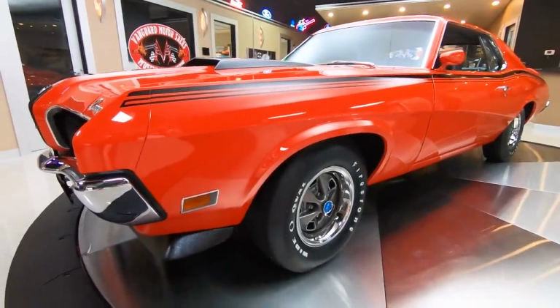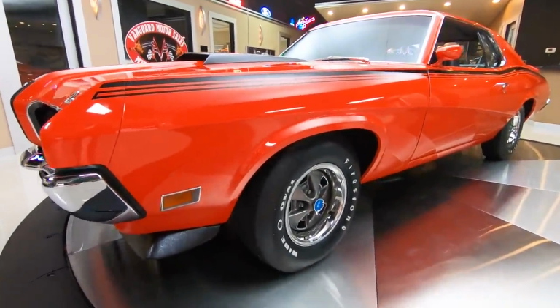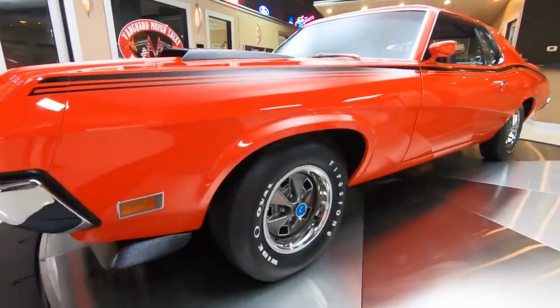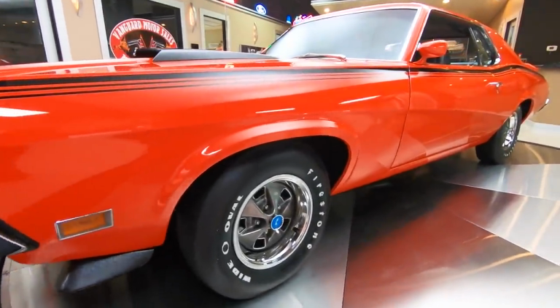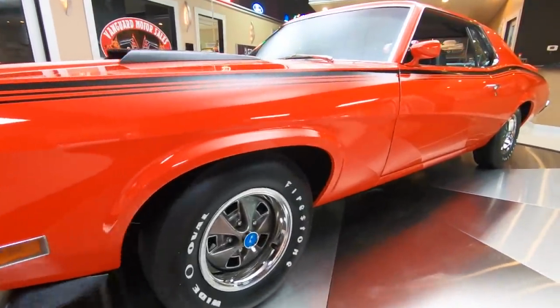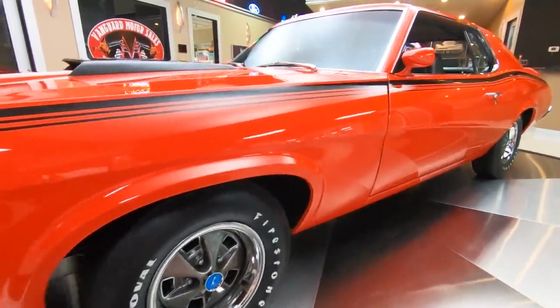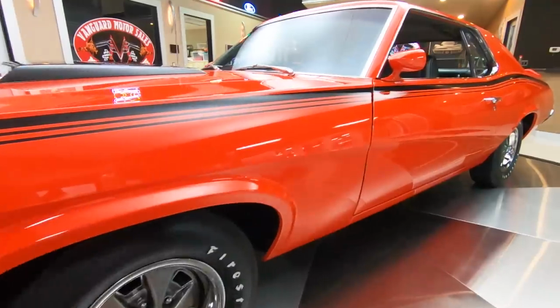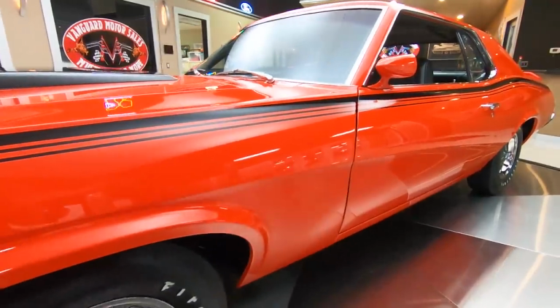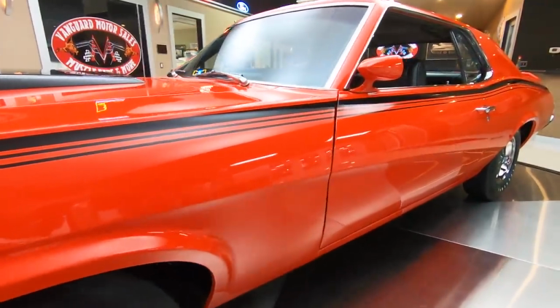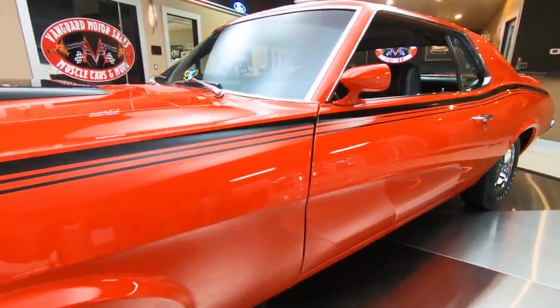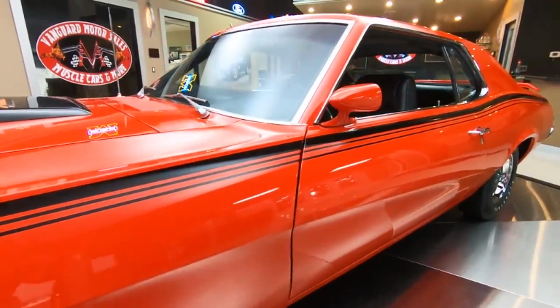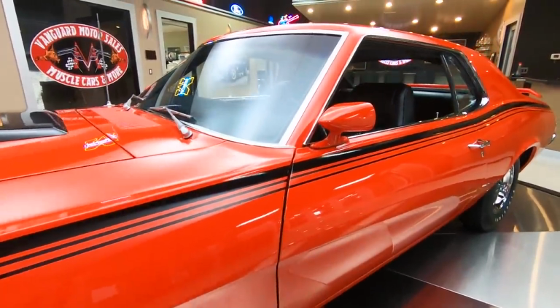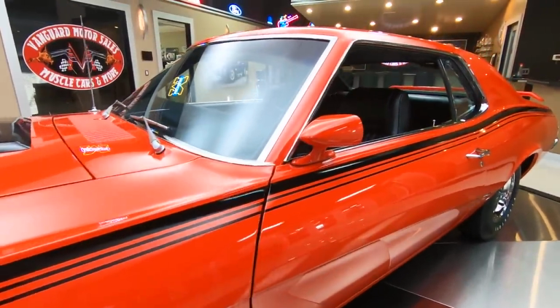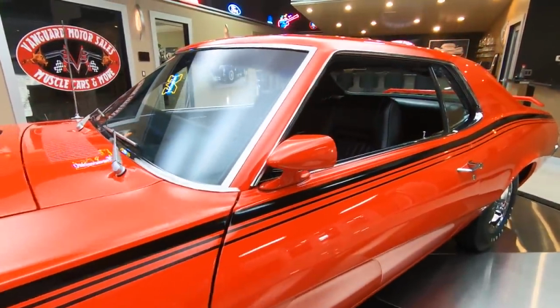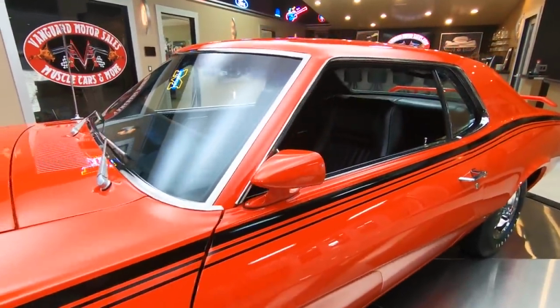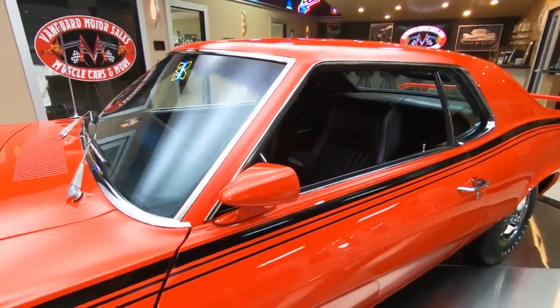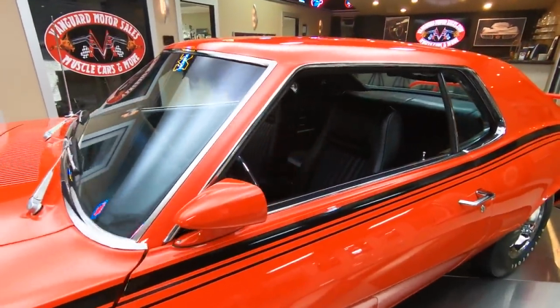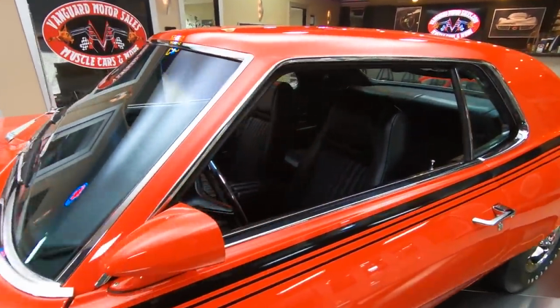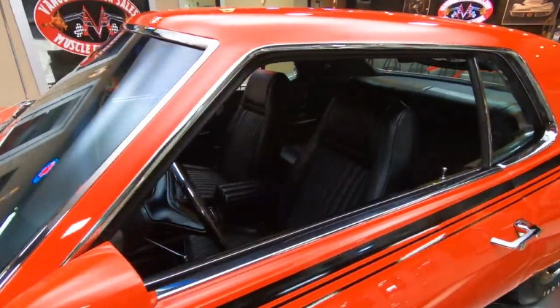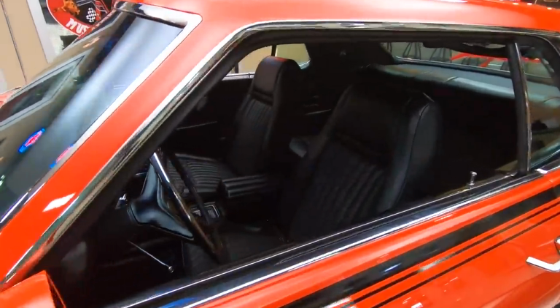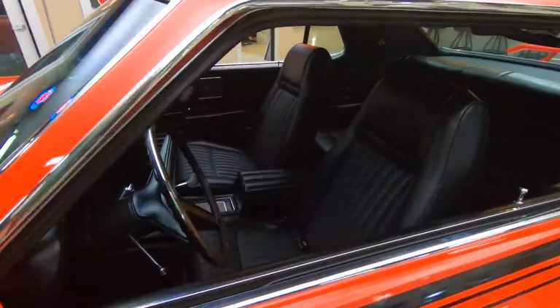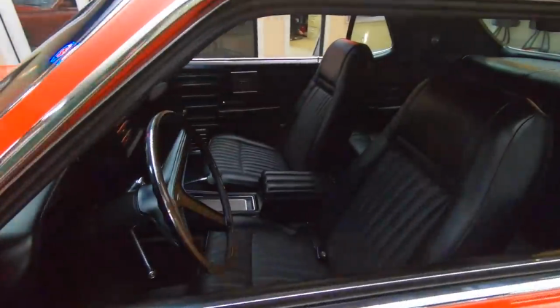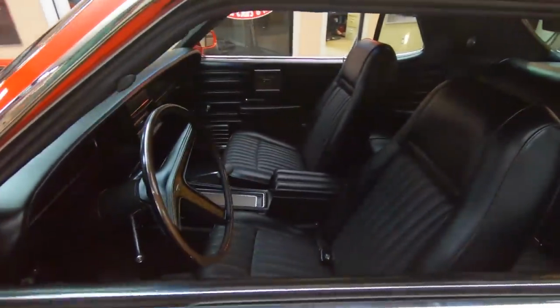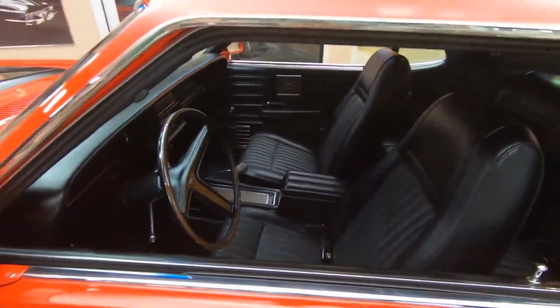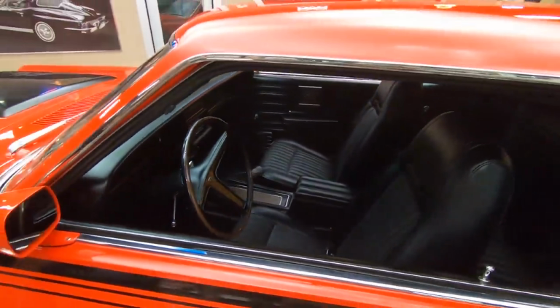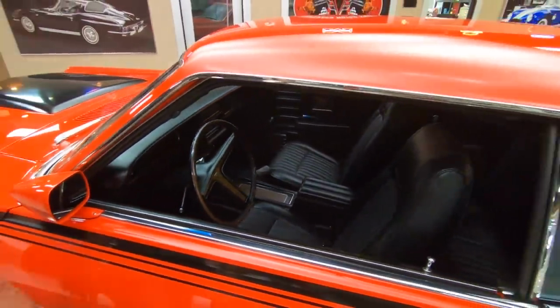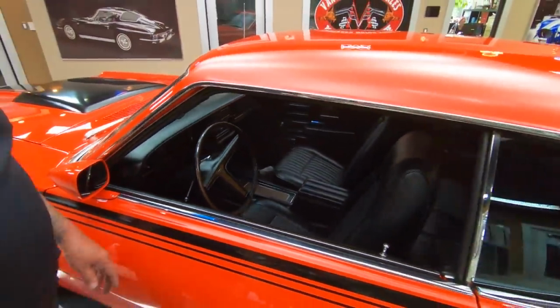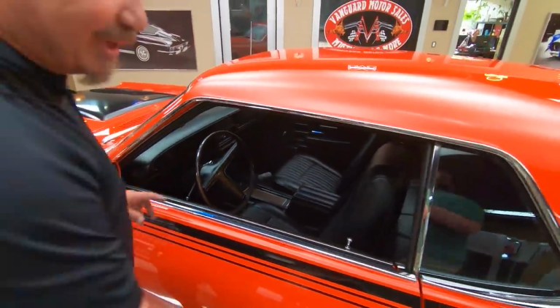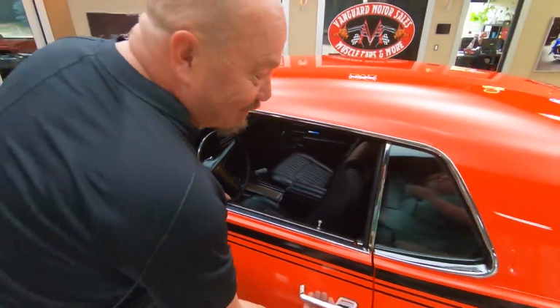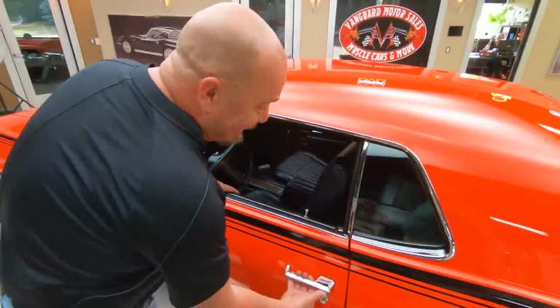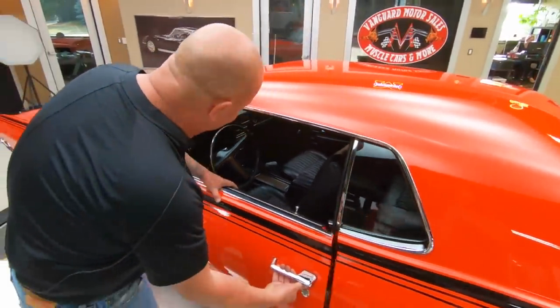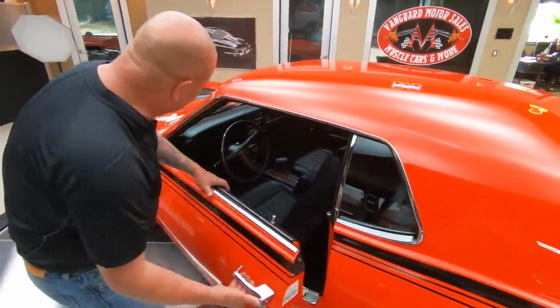Look at this beauty. Look down the side of this car — look at the bodywork, look how the paint pops. Just an amazing ride. I love this car. Of course, I am a Cougar guy, and I'm going to say that about 47 more times during this video.